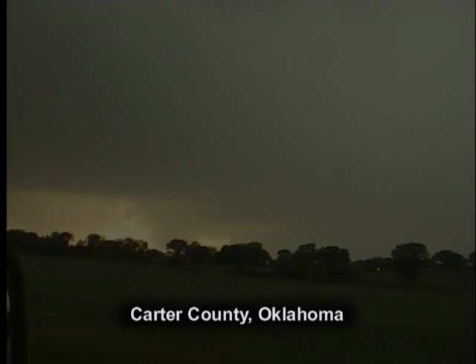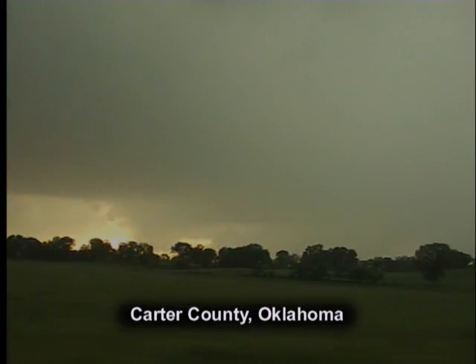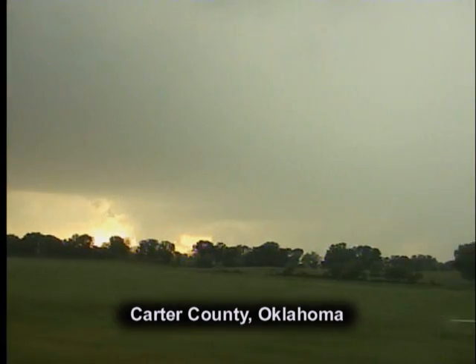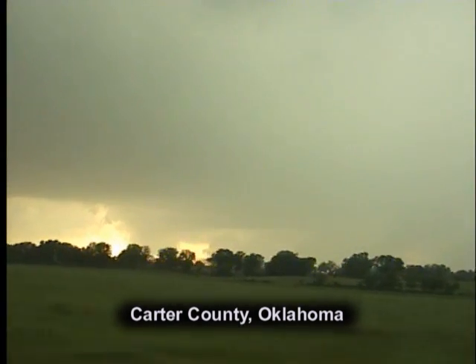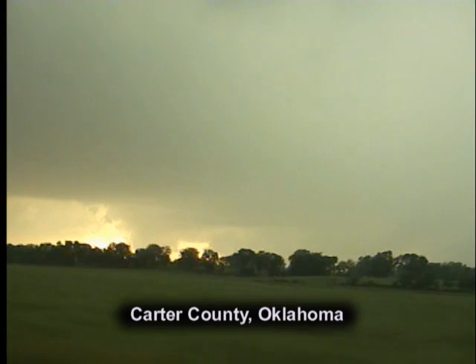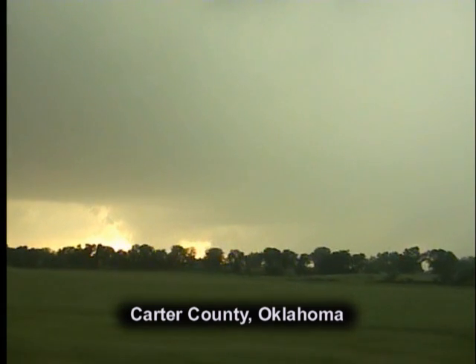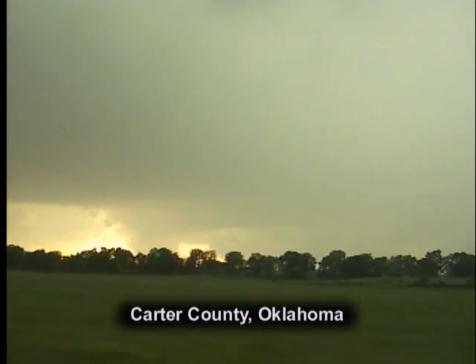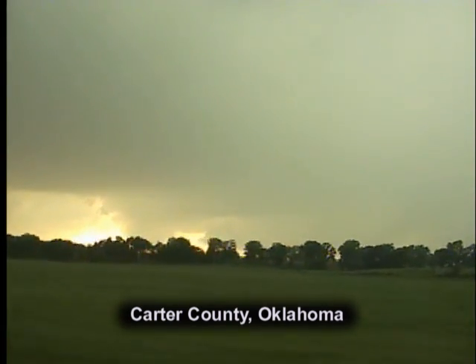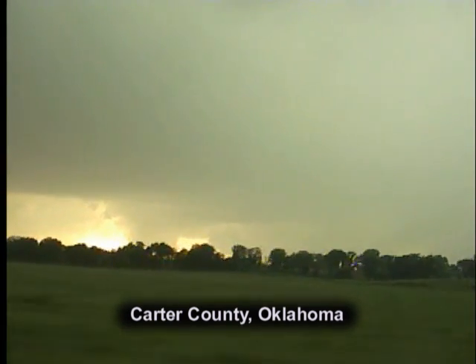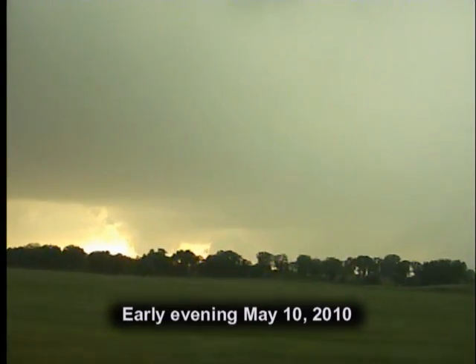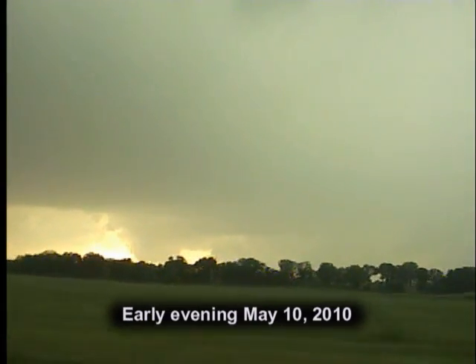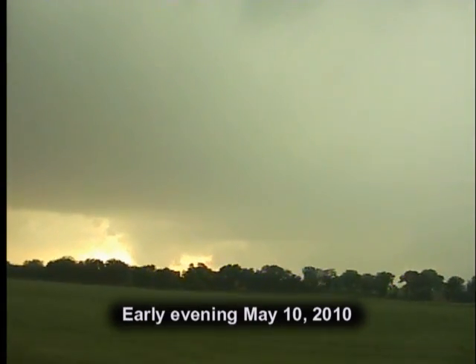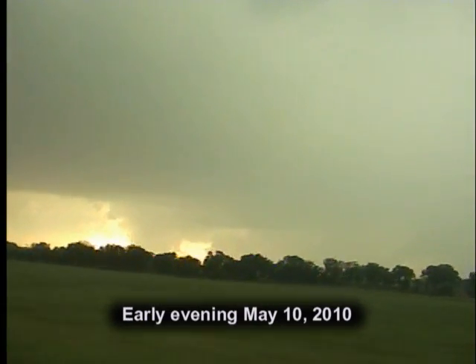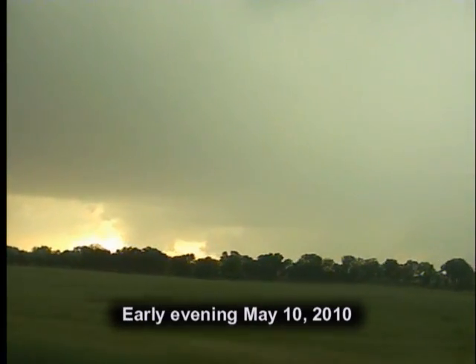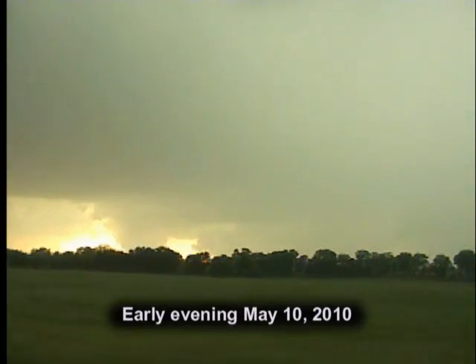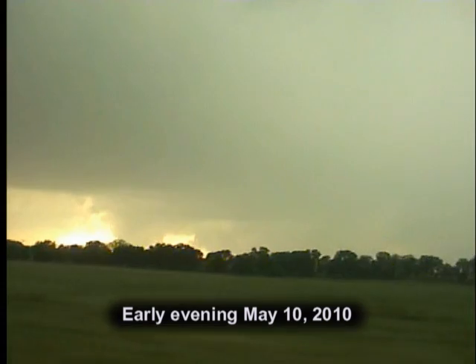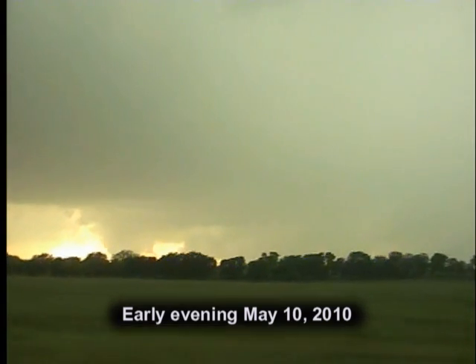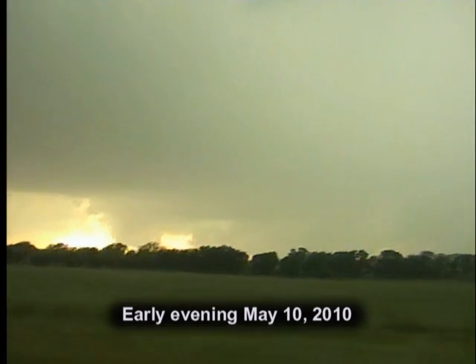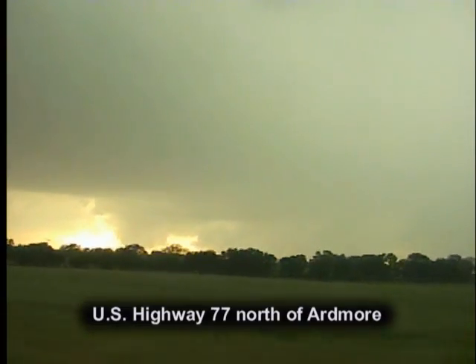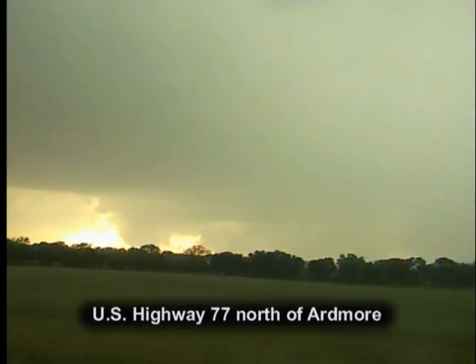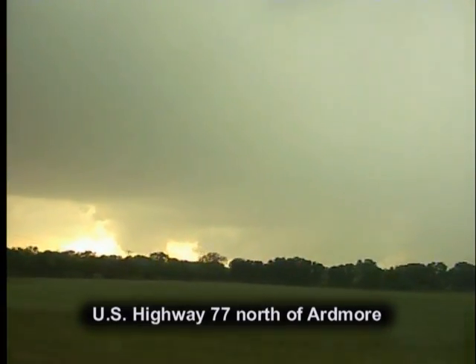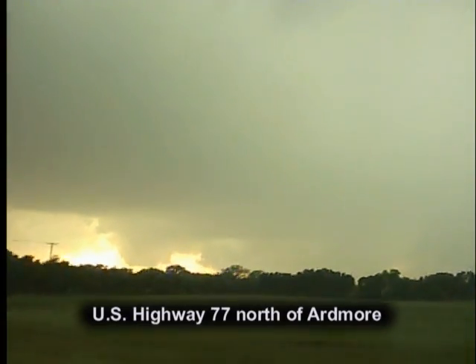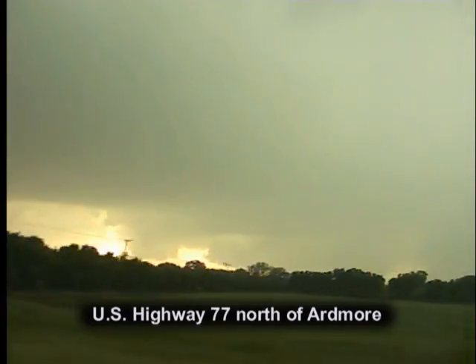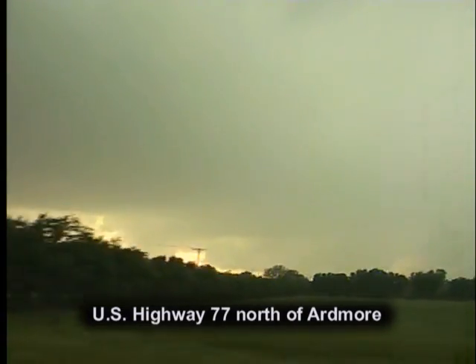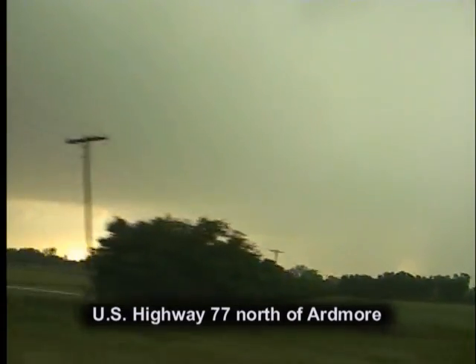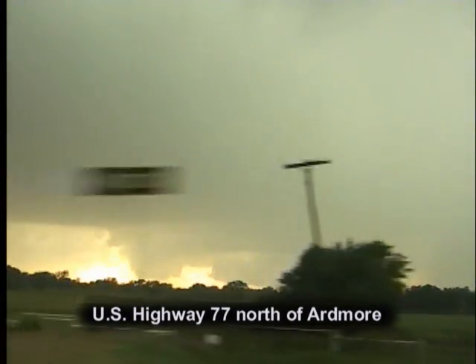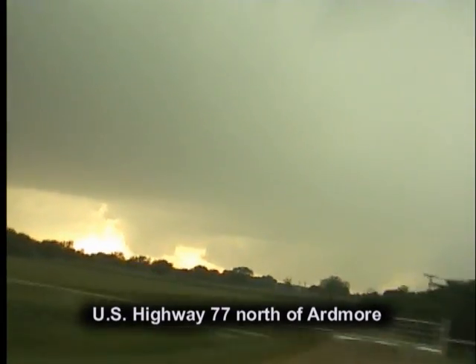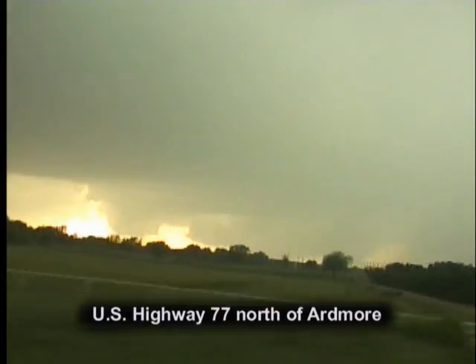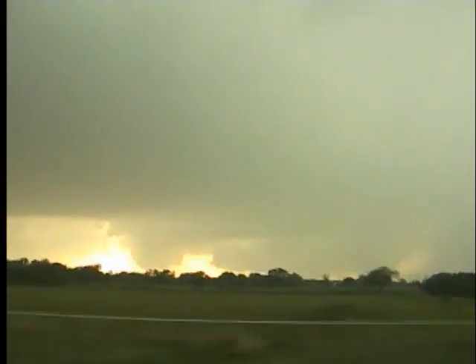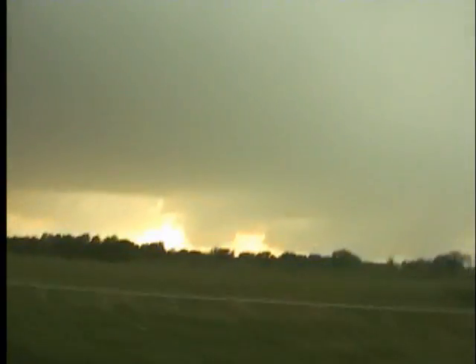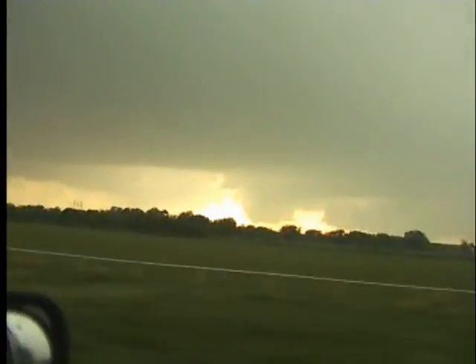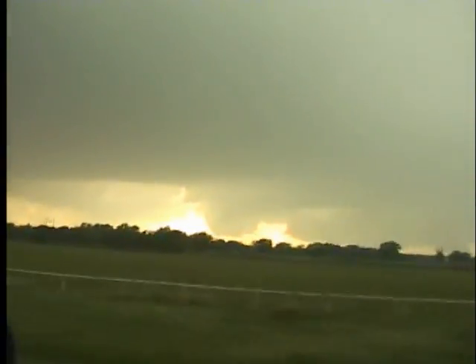There's a wall cloud again. Don't see a lot of rotation, do not see a funnel on the ground. There is a wall cloud there. Come over here.